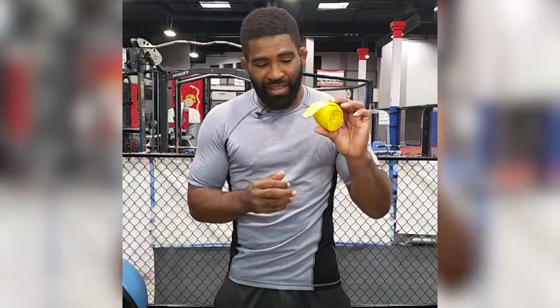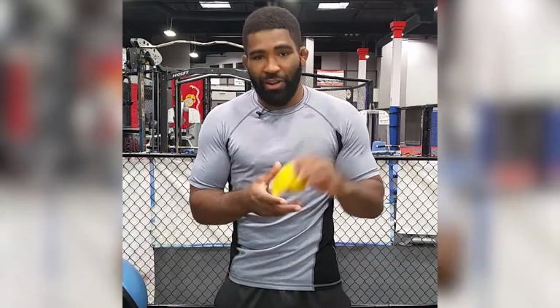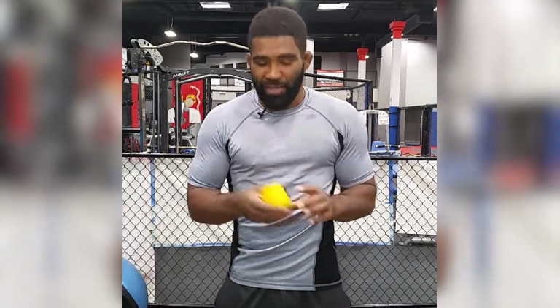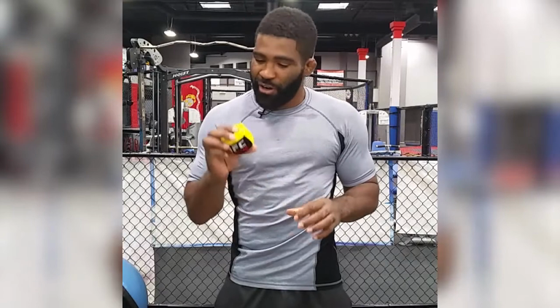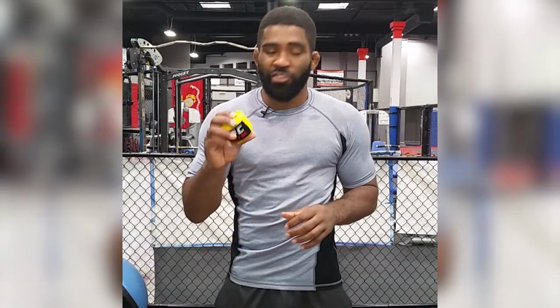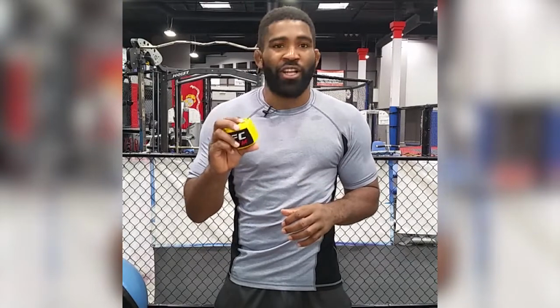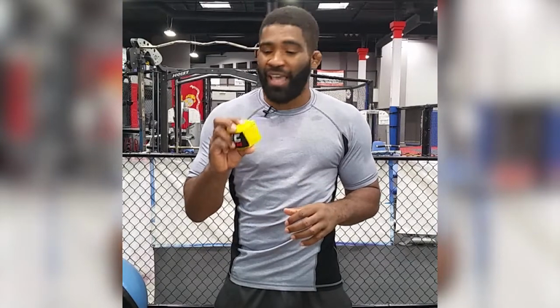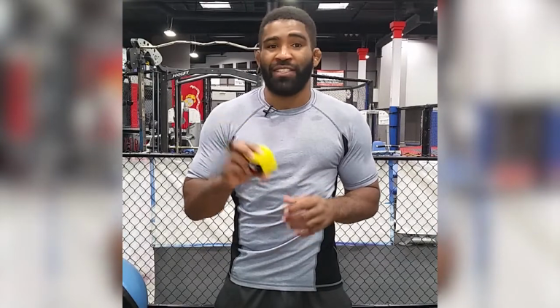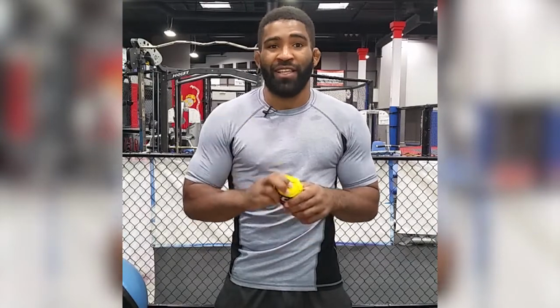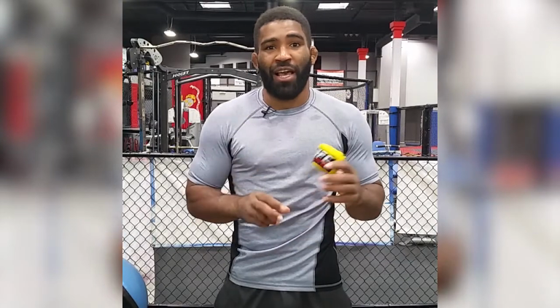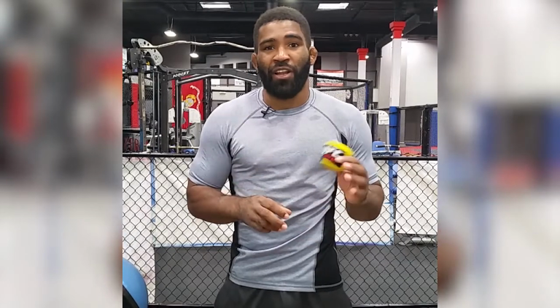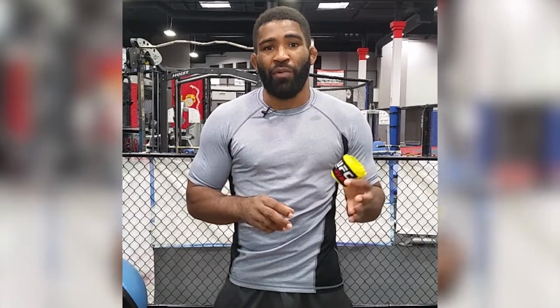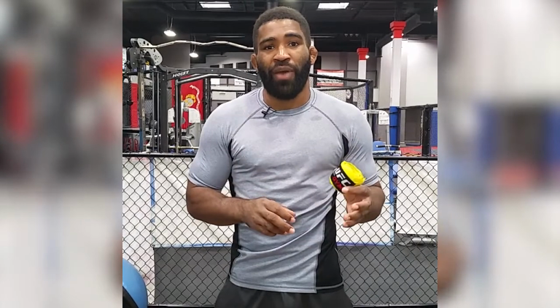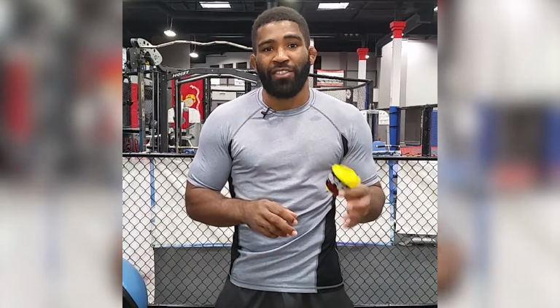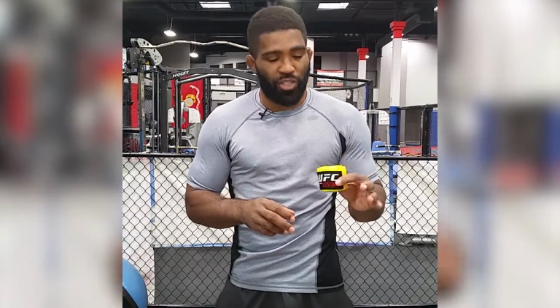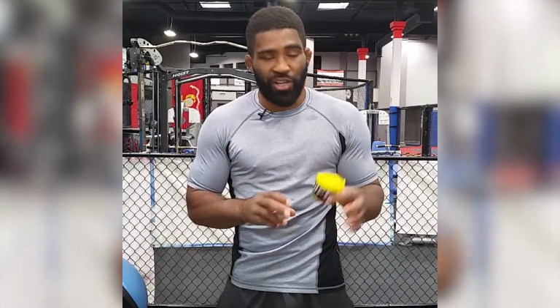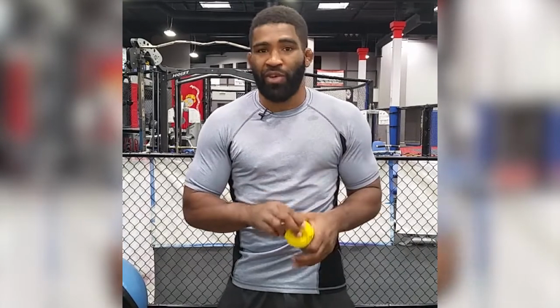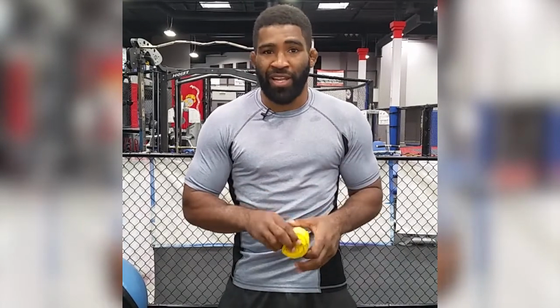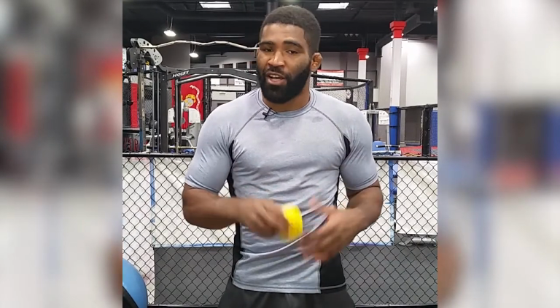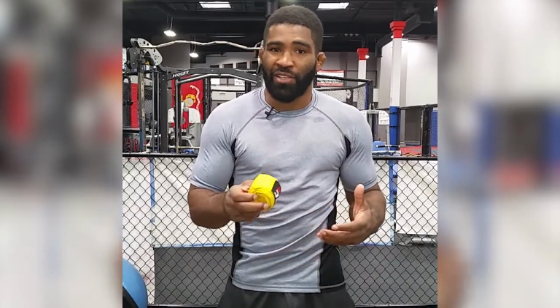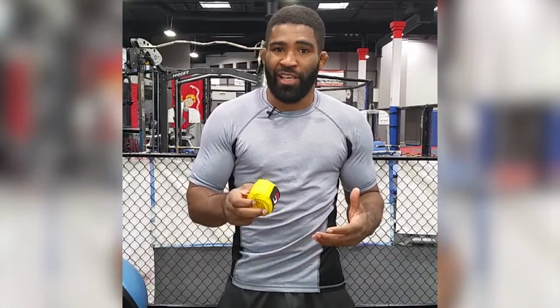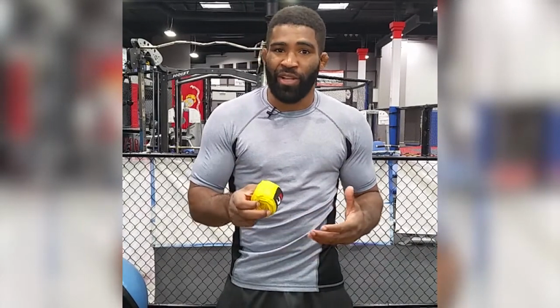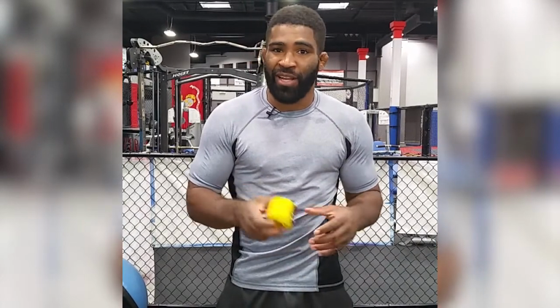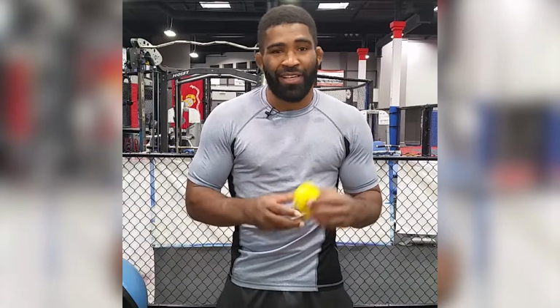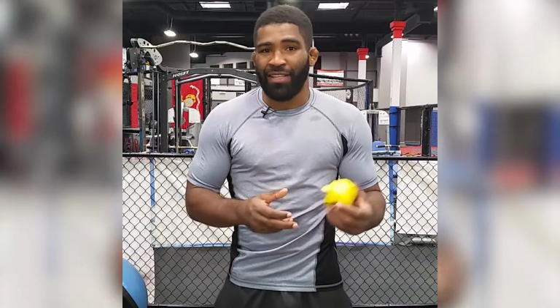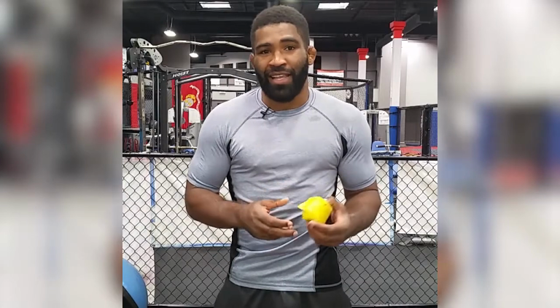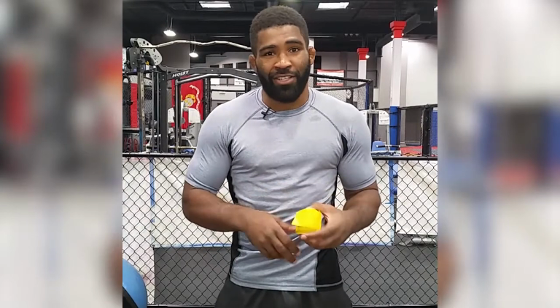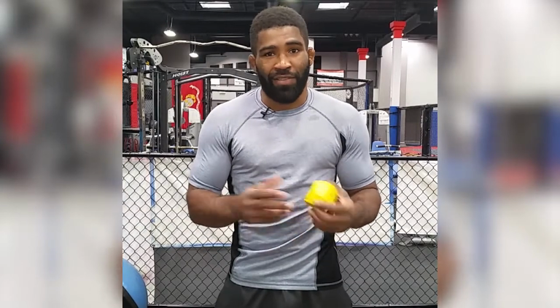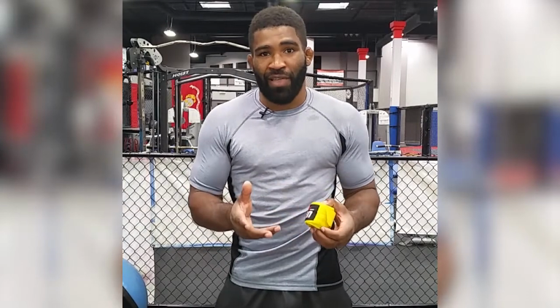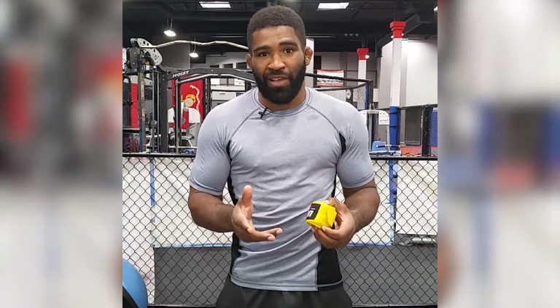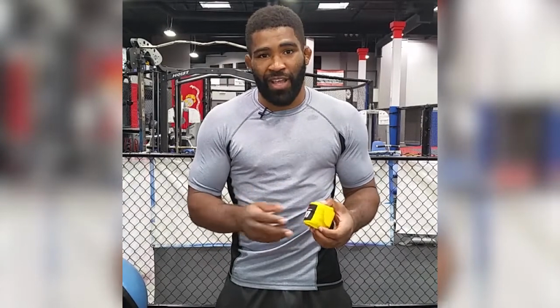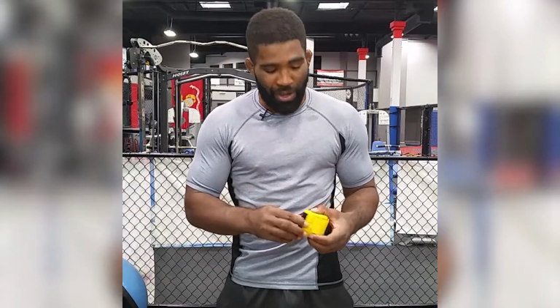Hand wraps — these are 180's. They come in 108's, 120's, 180's. I always say get 180's, a lot easier. Nothing wrong with having an extra hand wrap.